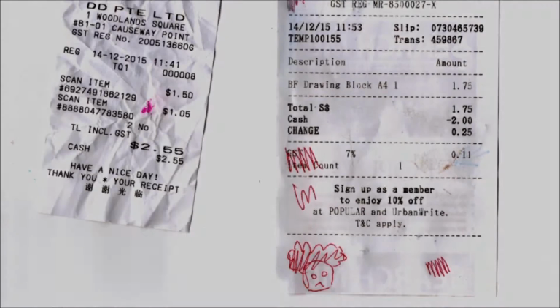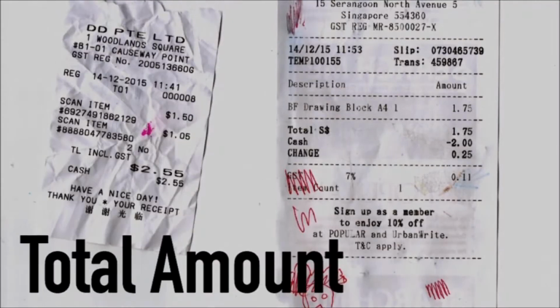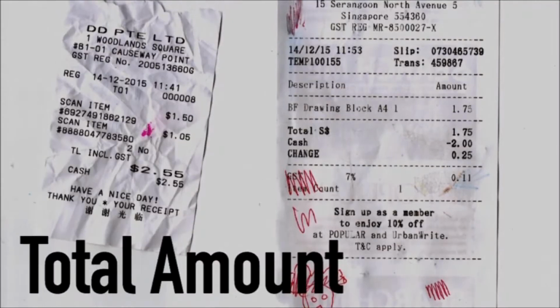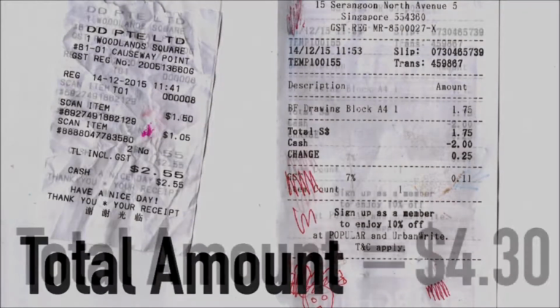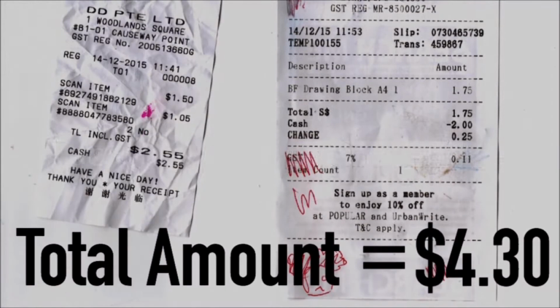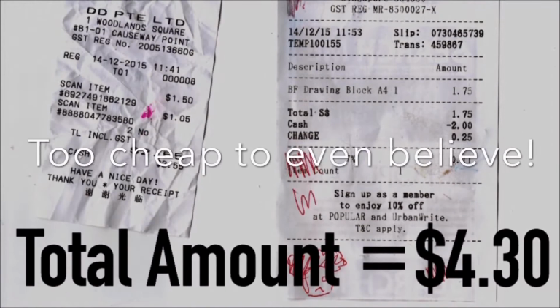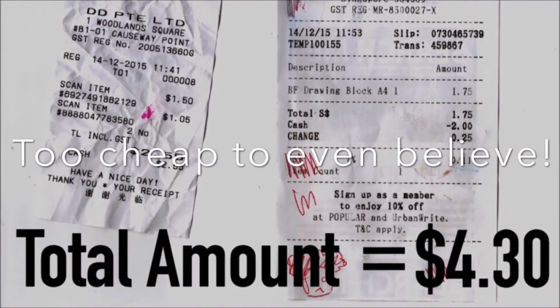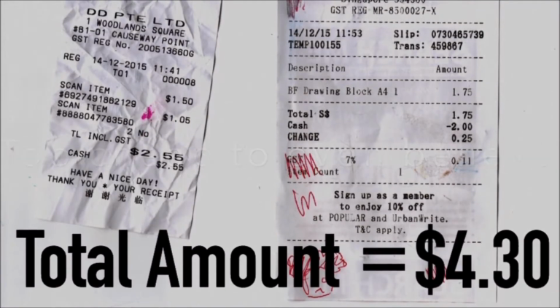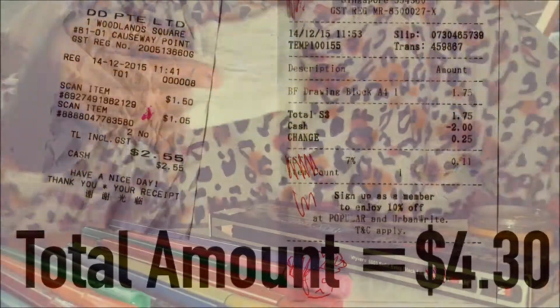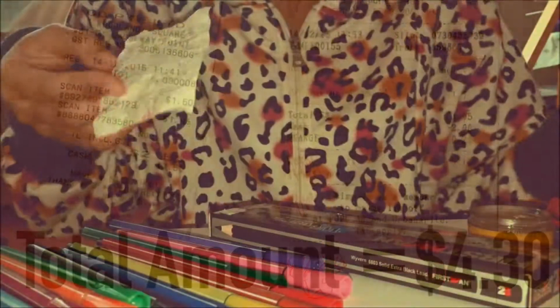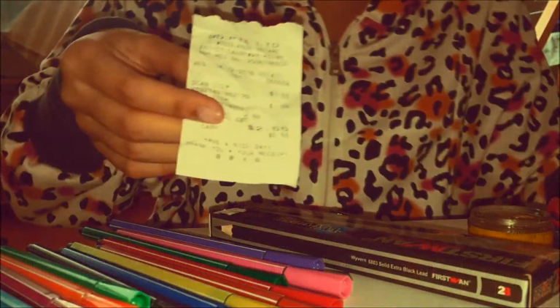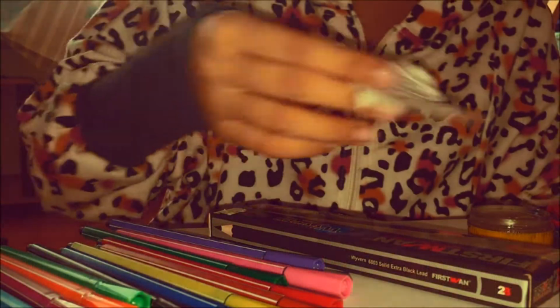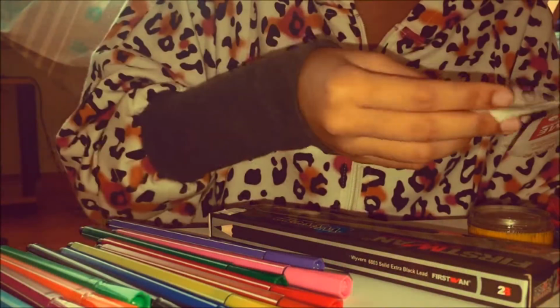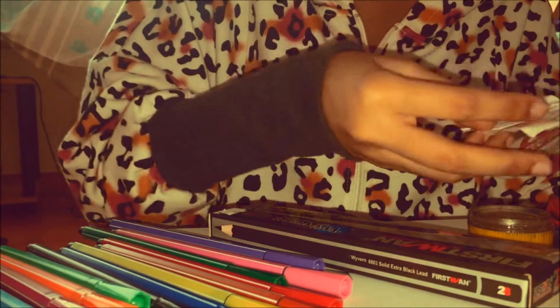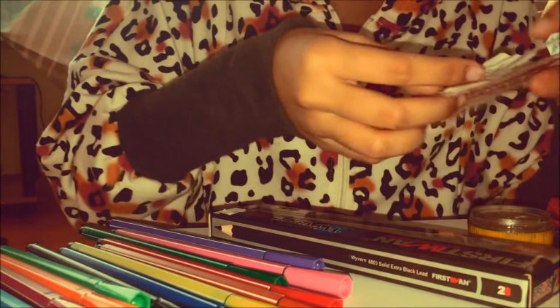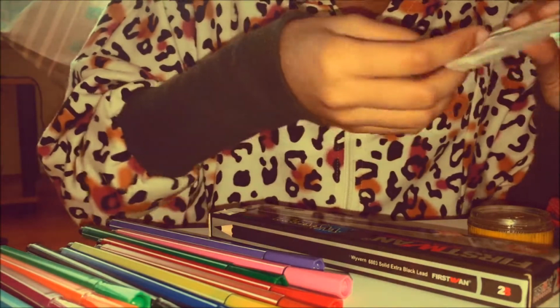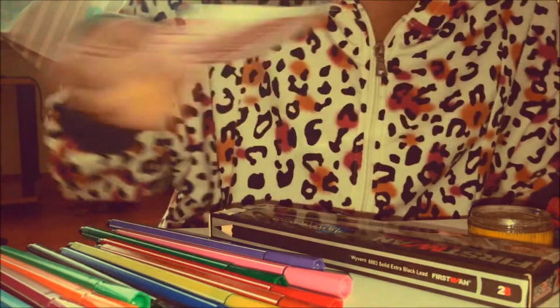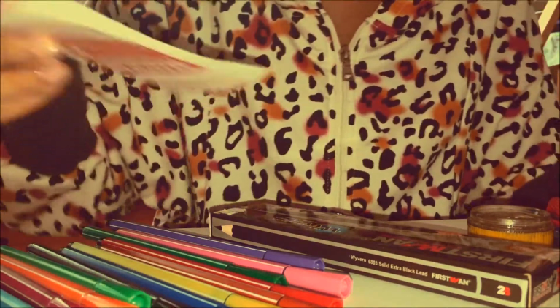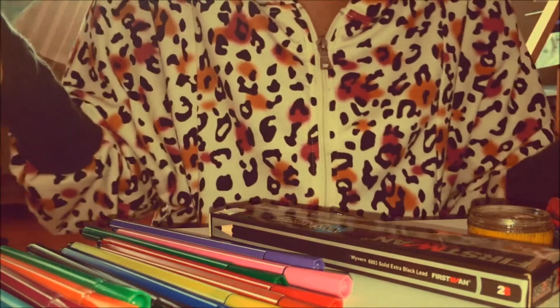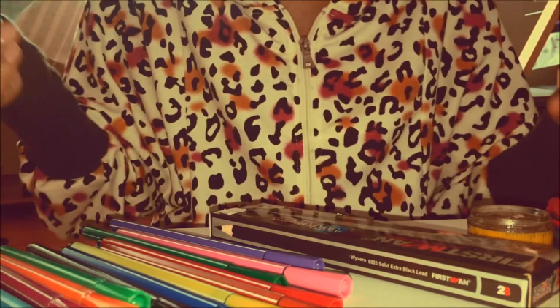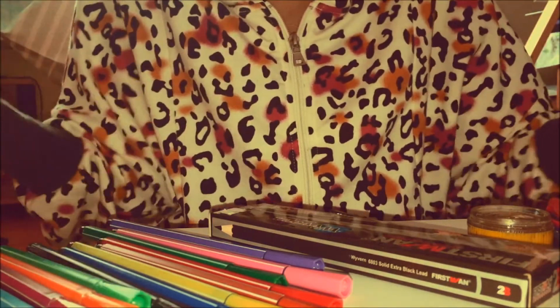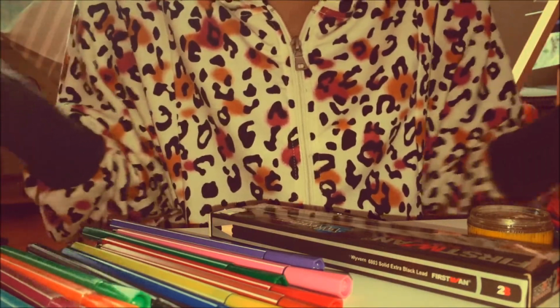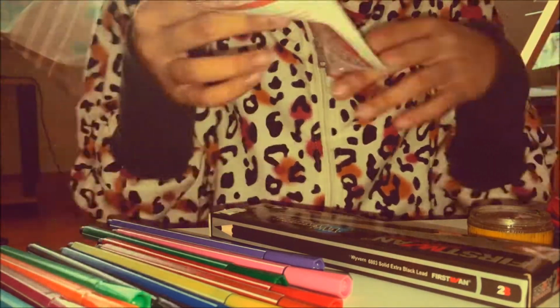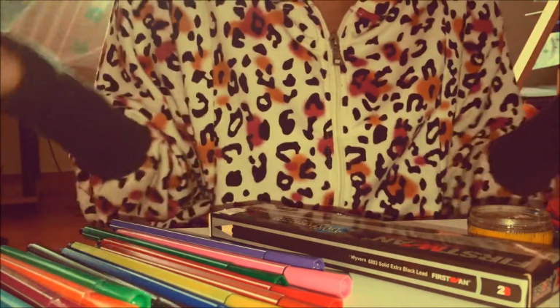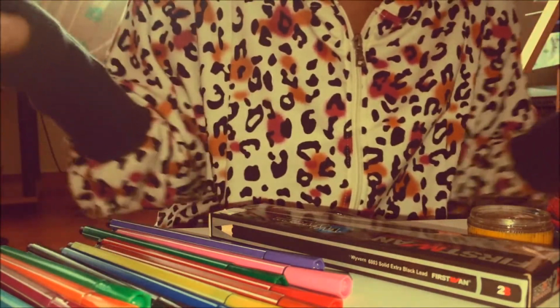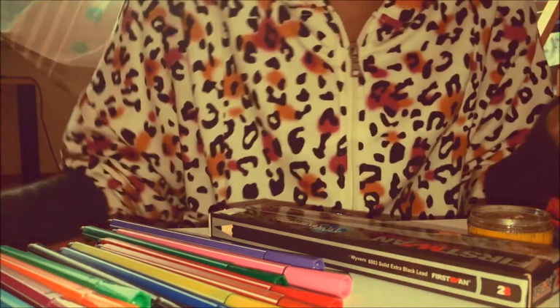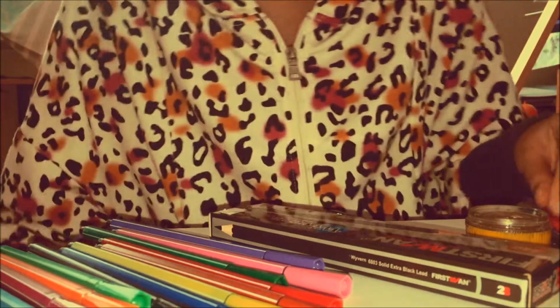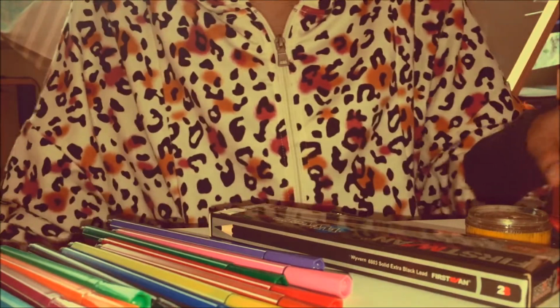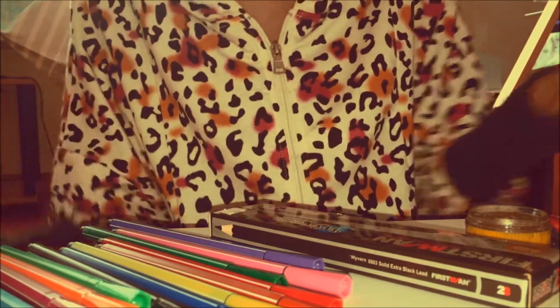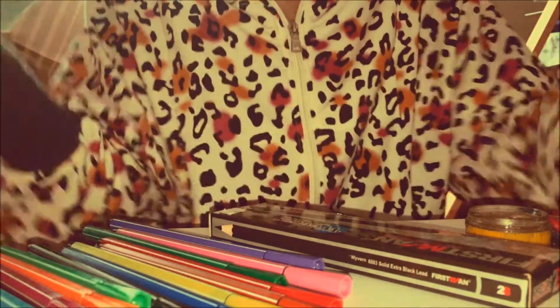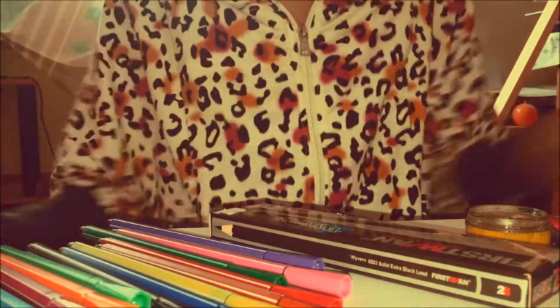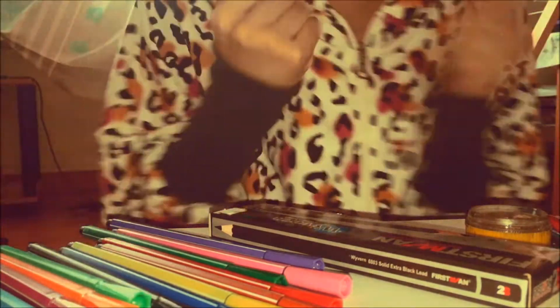These are the receipts from the shops we went to — it's actually very cheap. It reminds me of my childhood days, very nostalgic, using all those very cheap supplies.